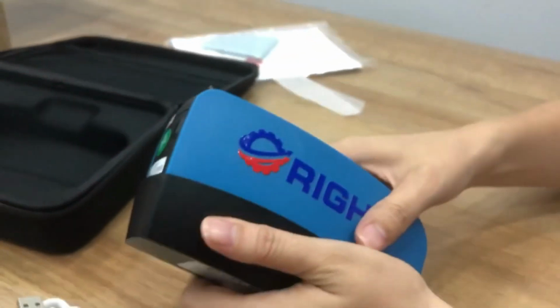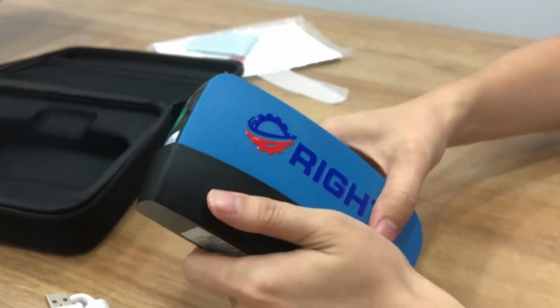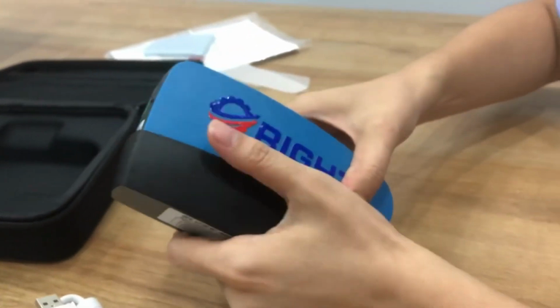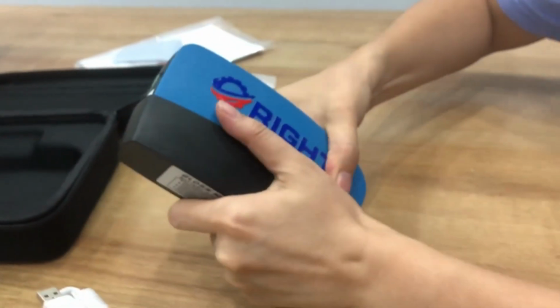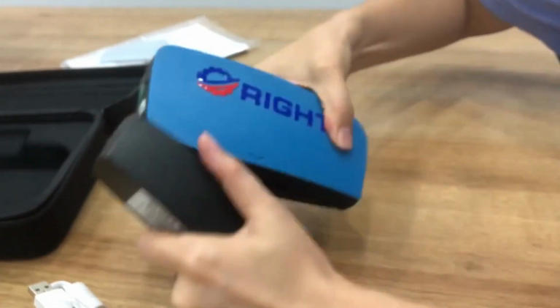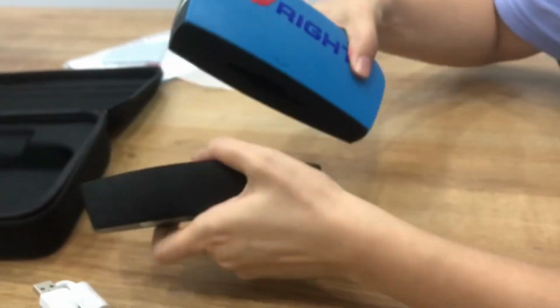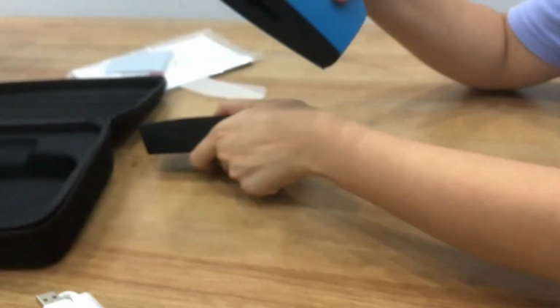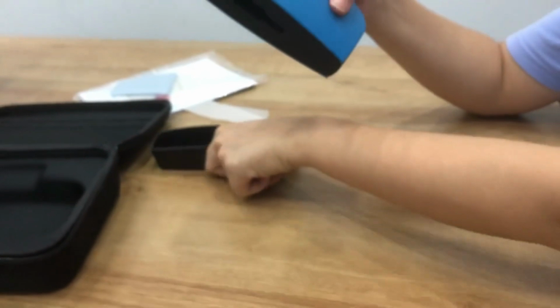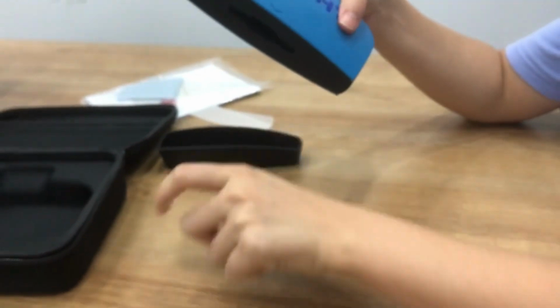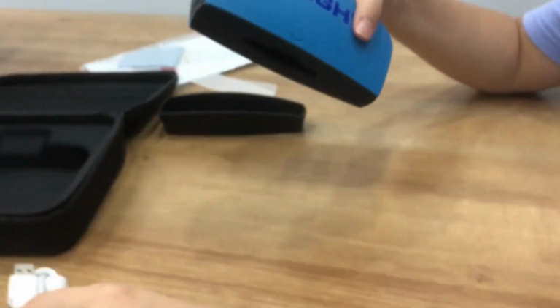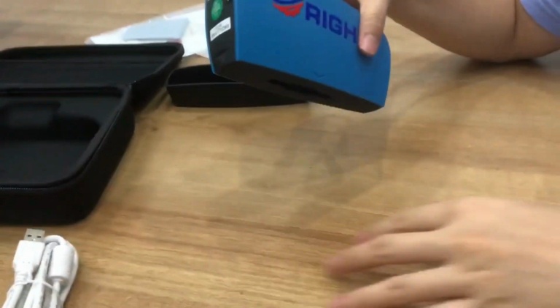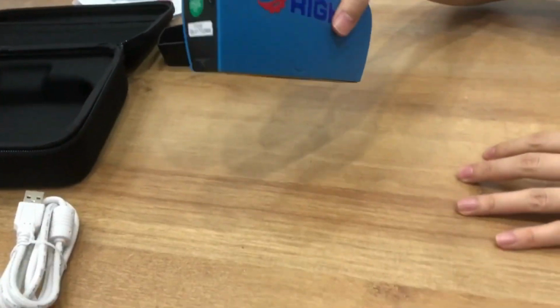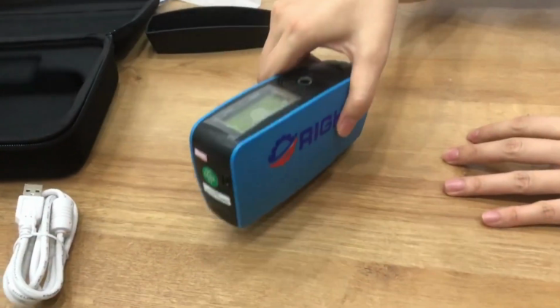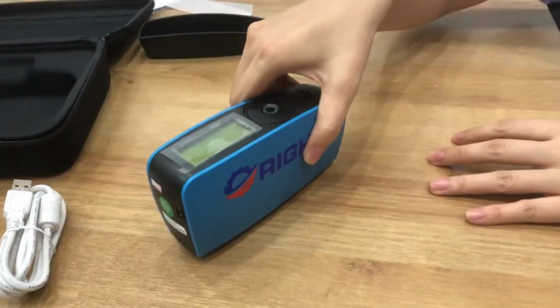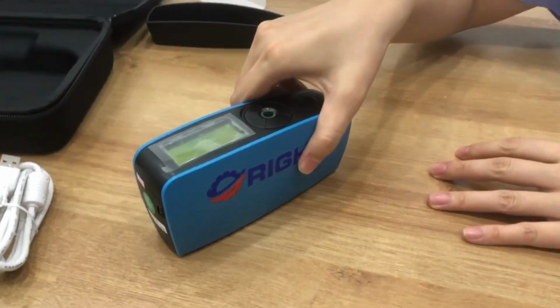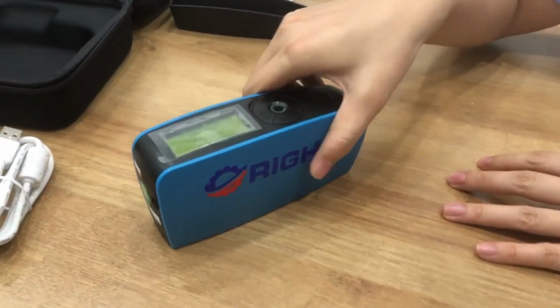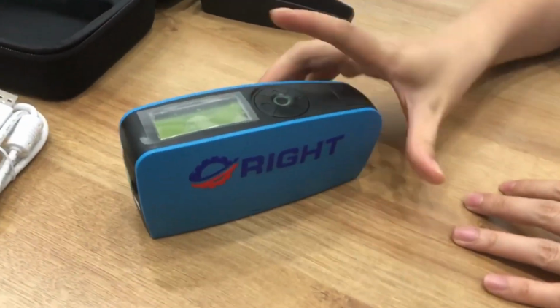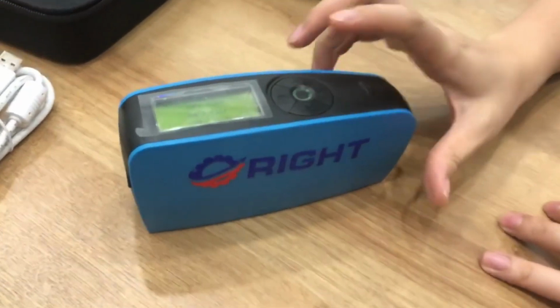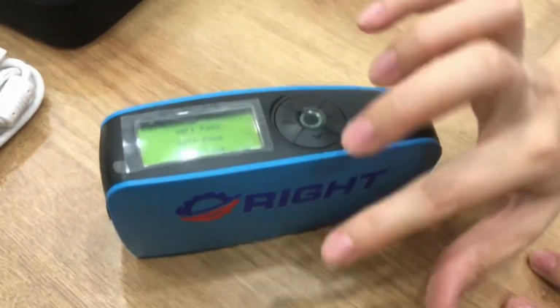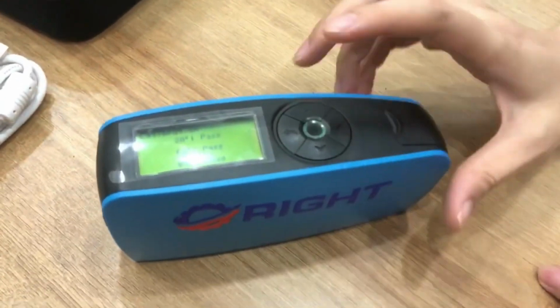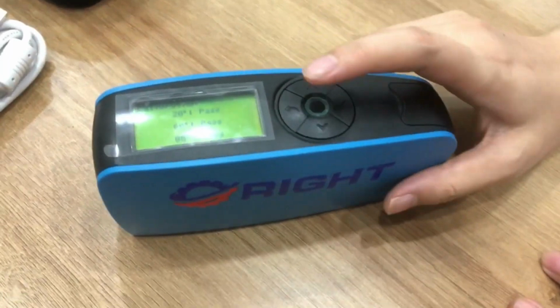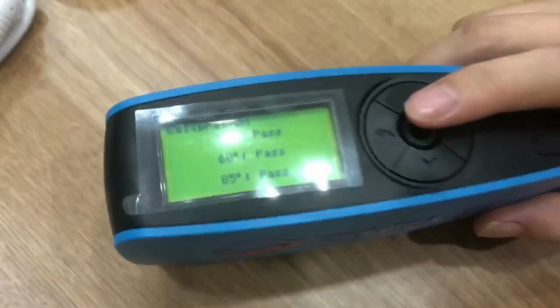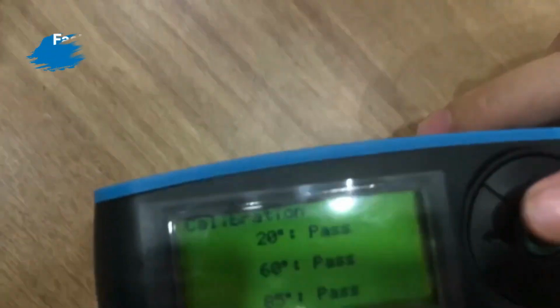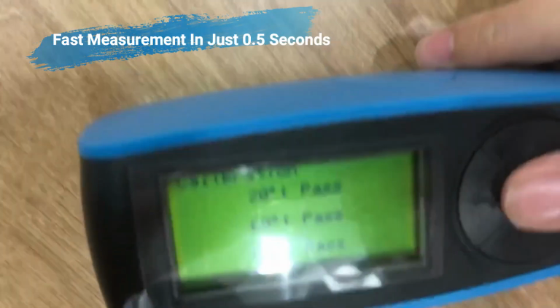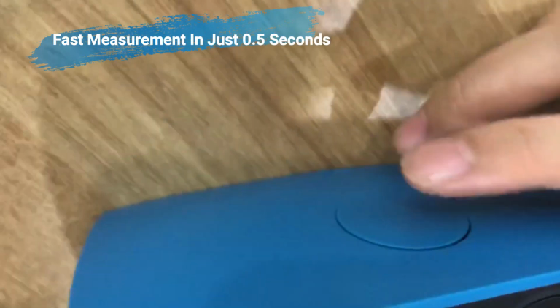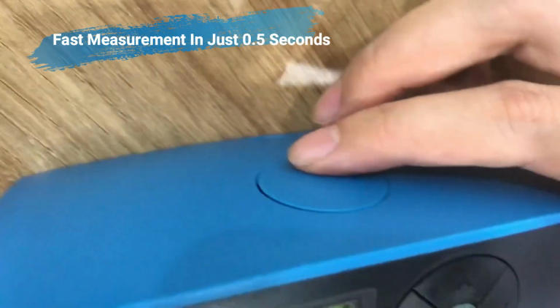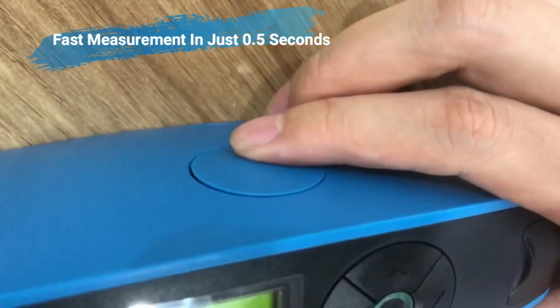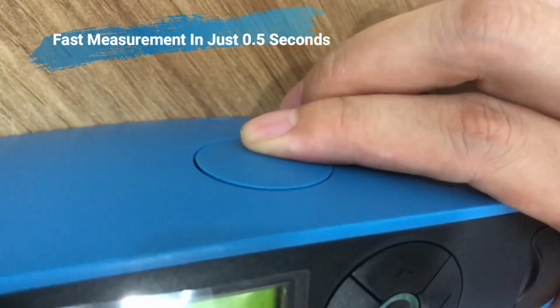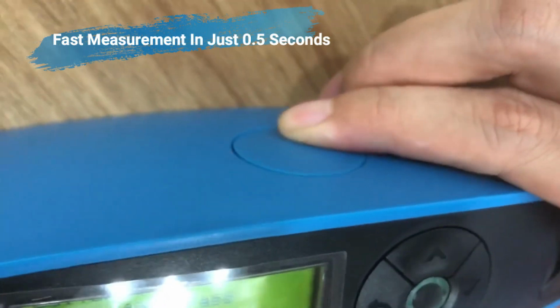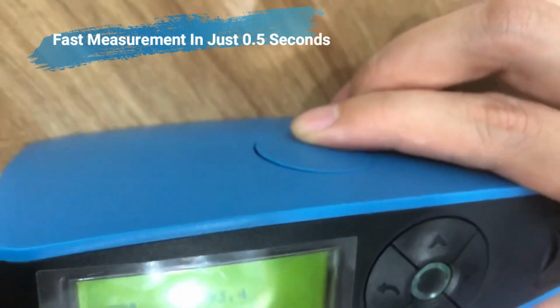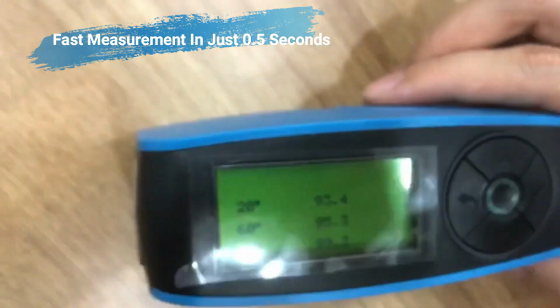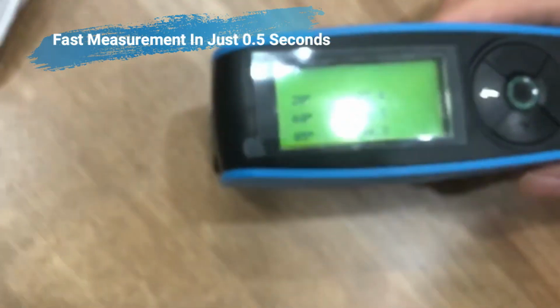Now we can test the product. Let's test the table.